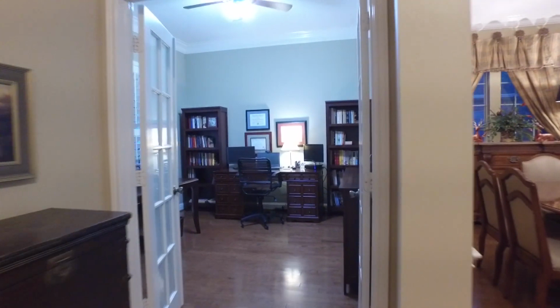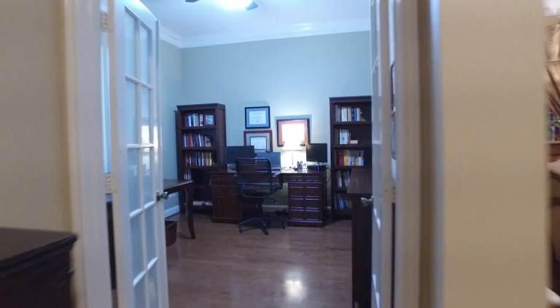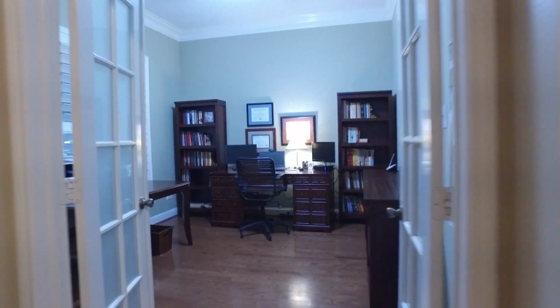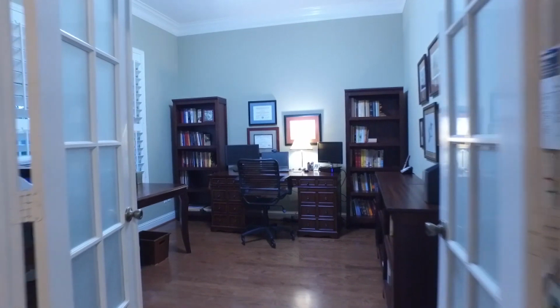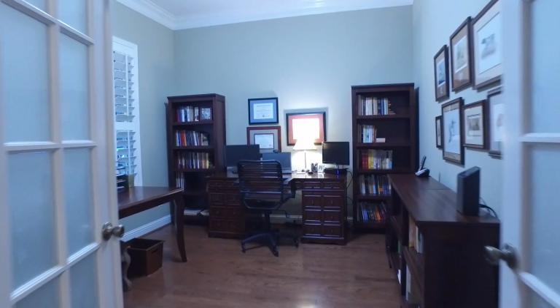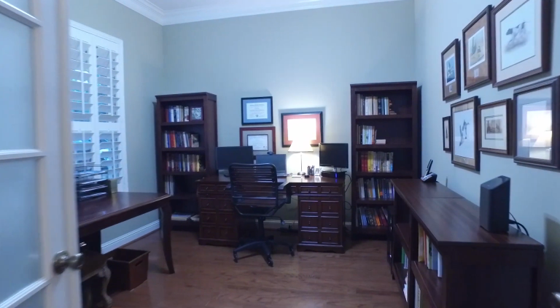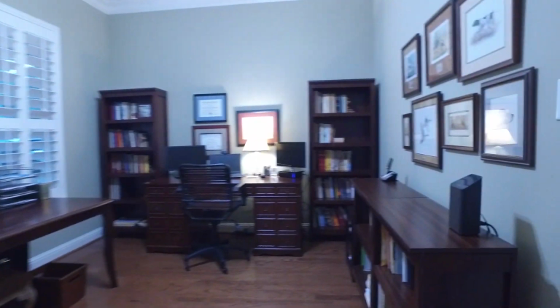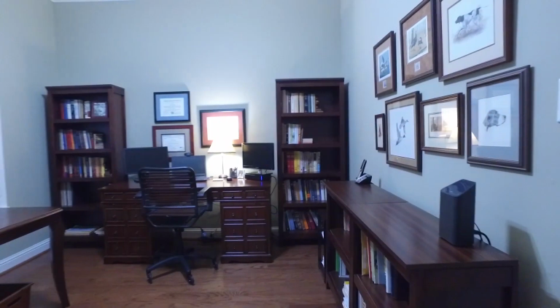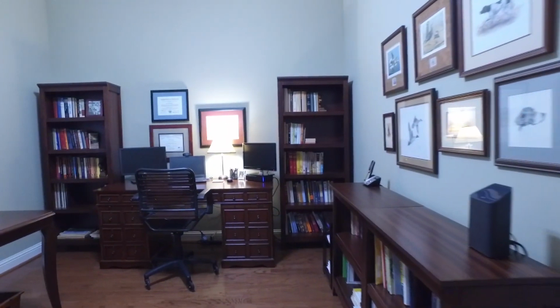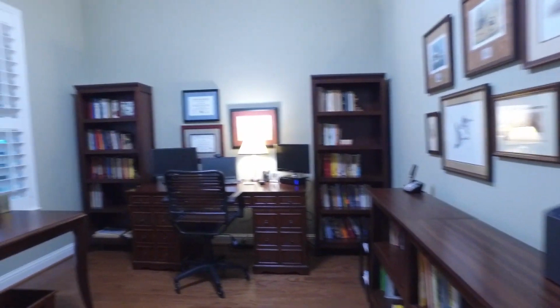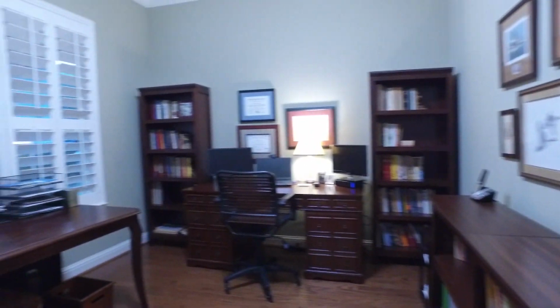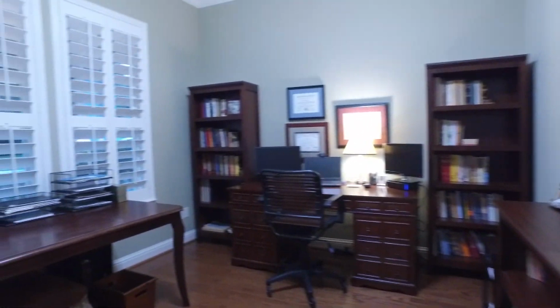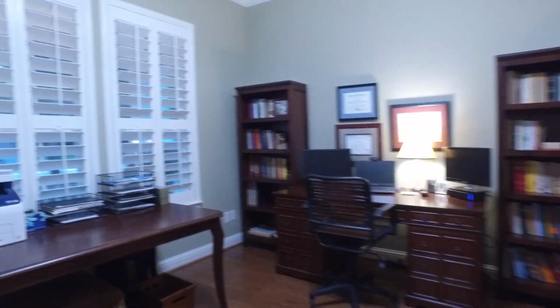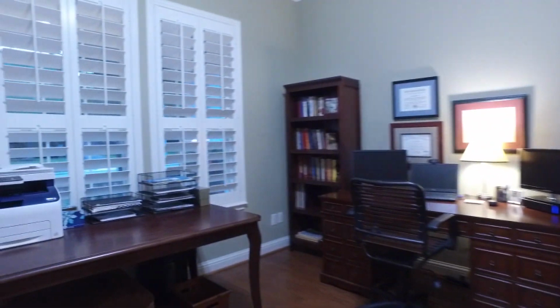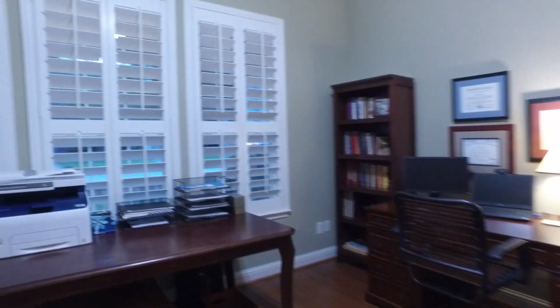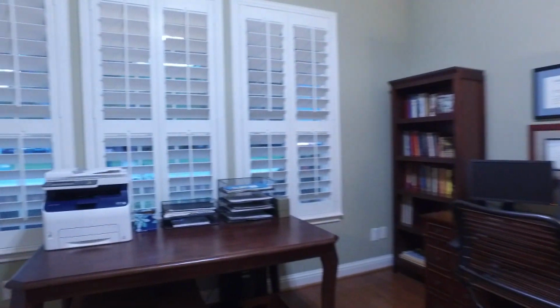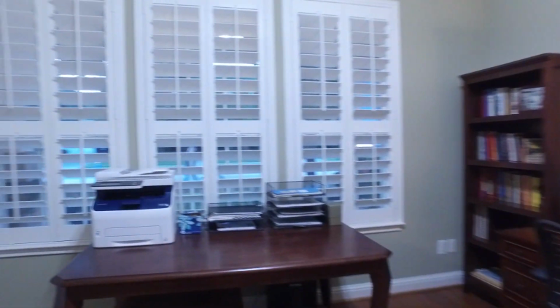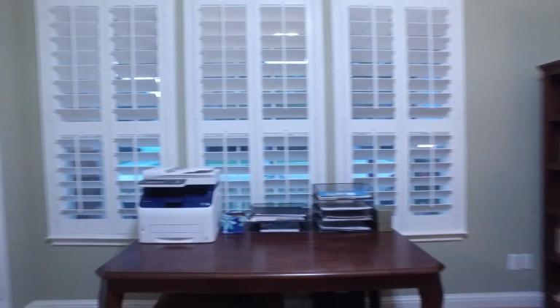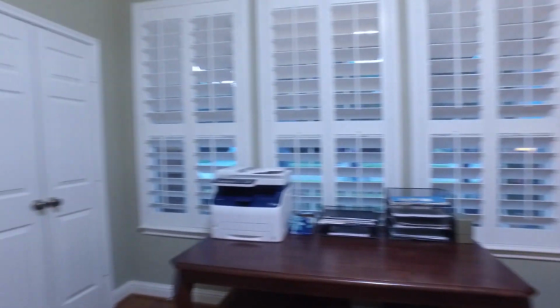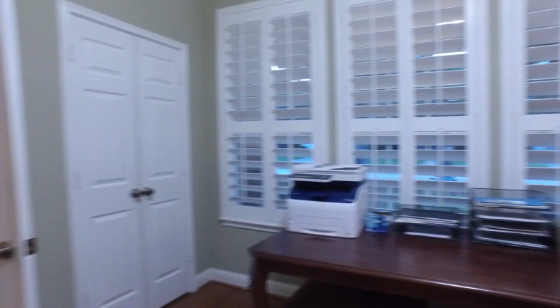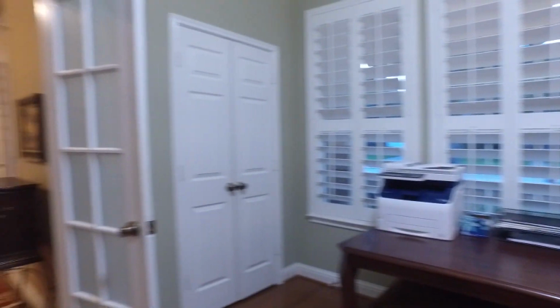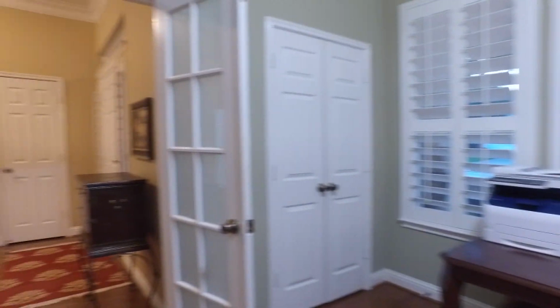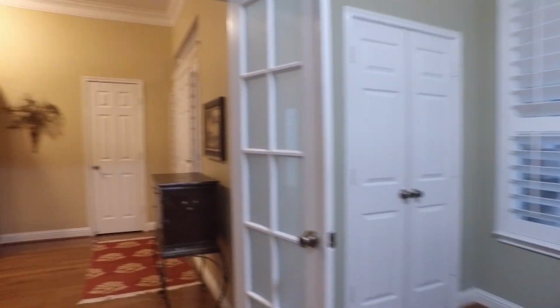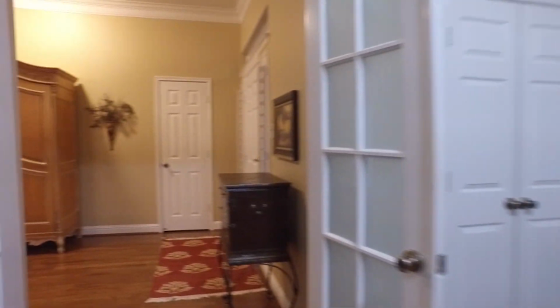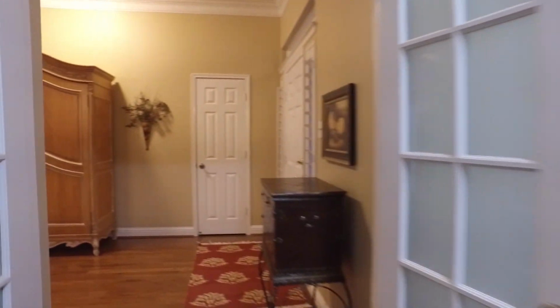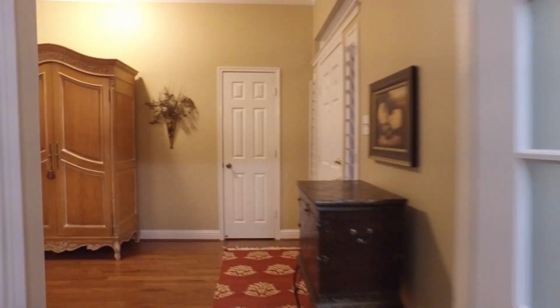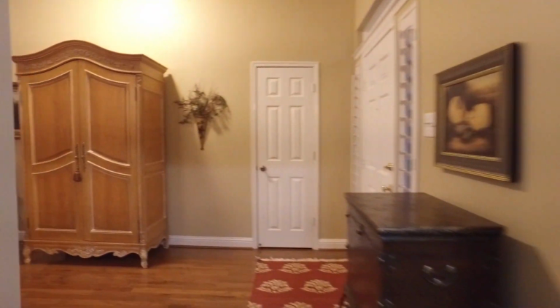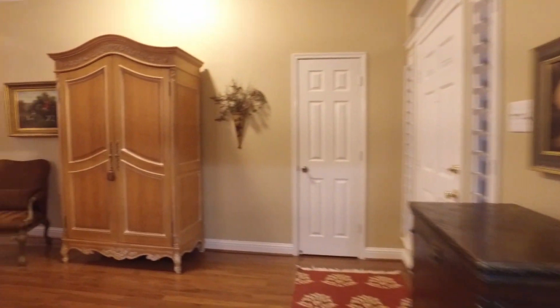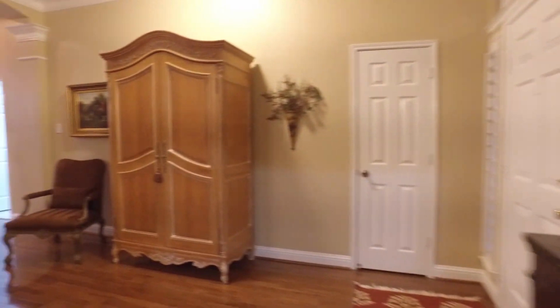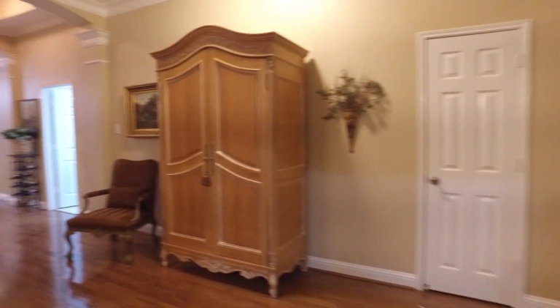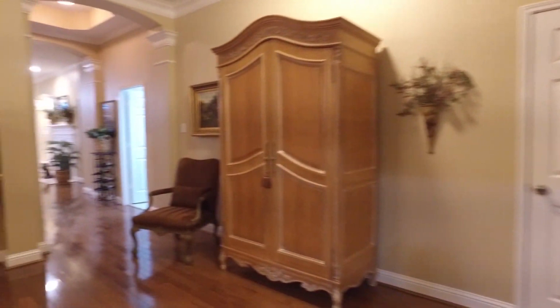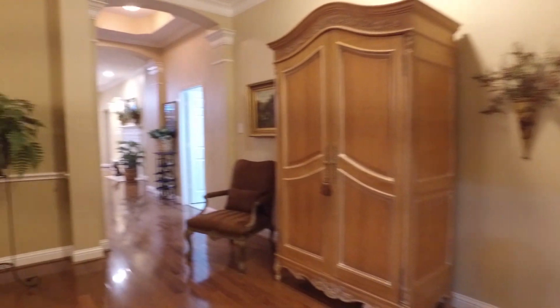Right off the front door, you're going to find a gorgeous home office with plantation shutters, tall ceilings, wood floors, and a nice size closet. Double French doors give you a little extra privacy.